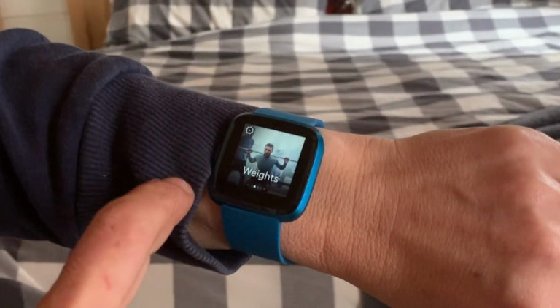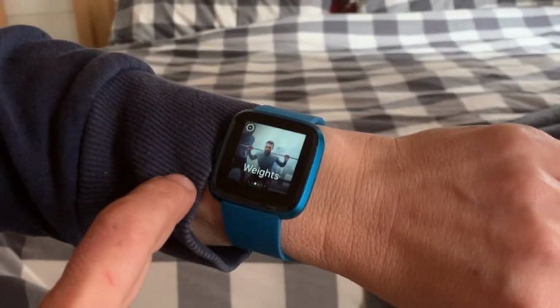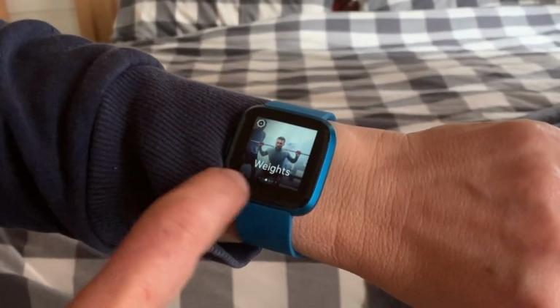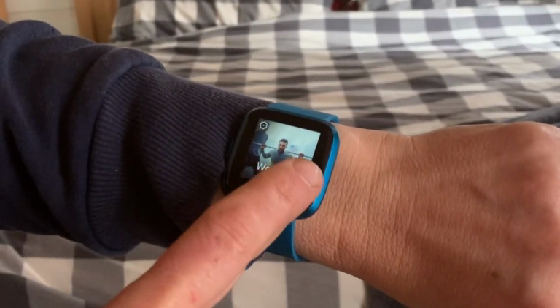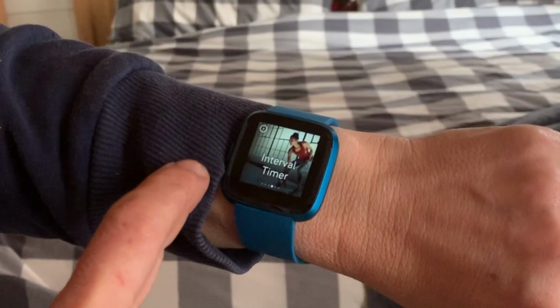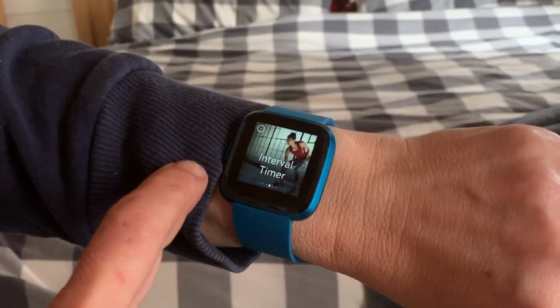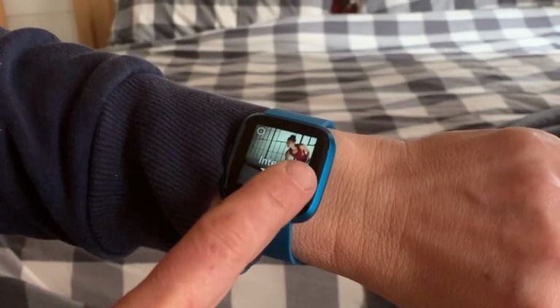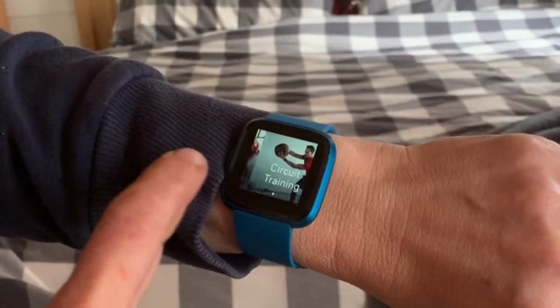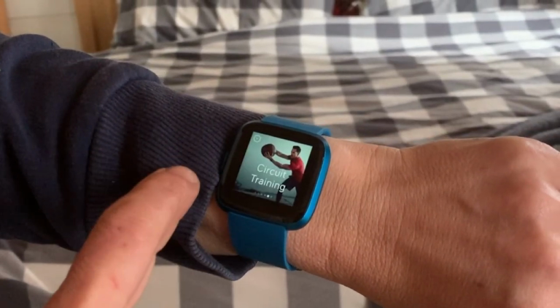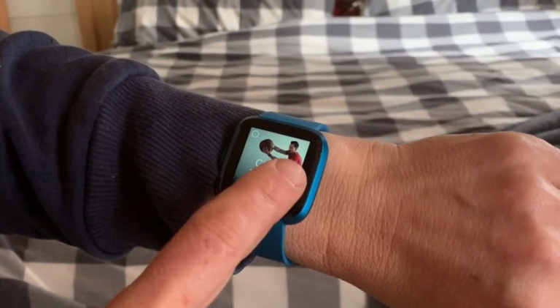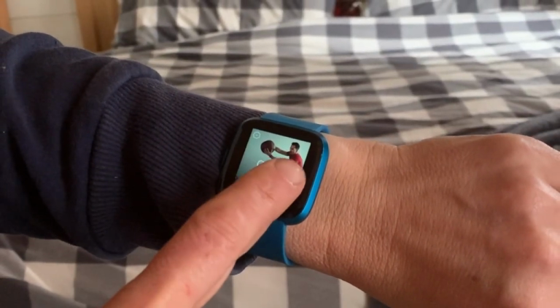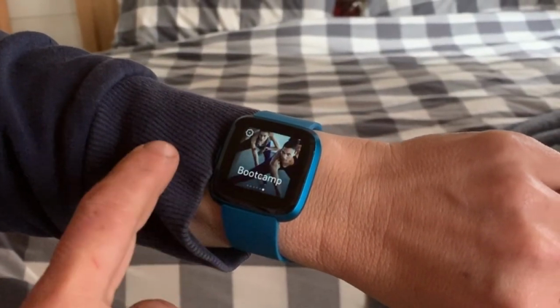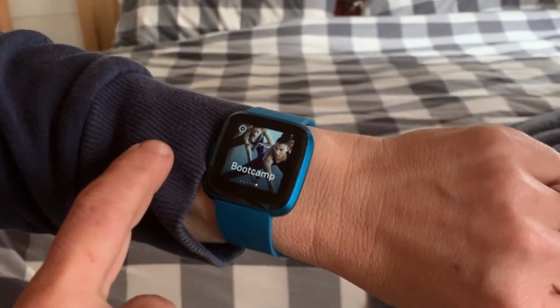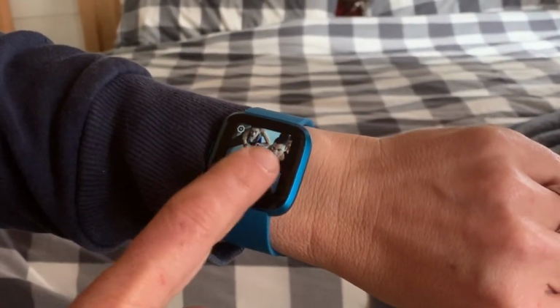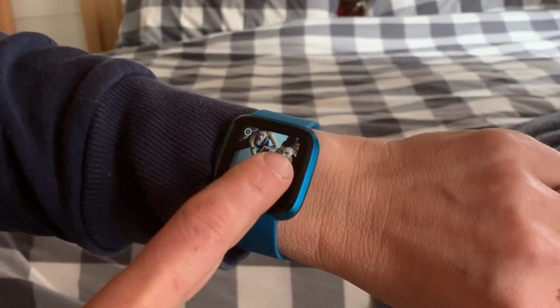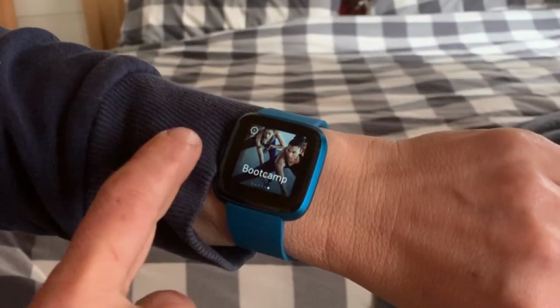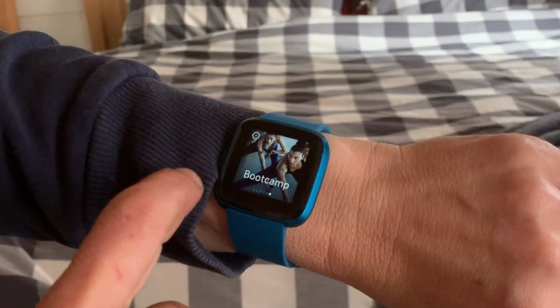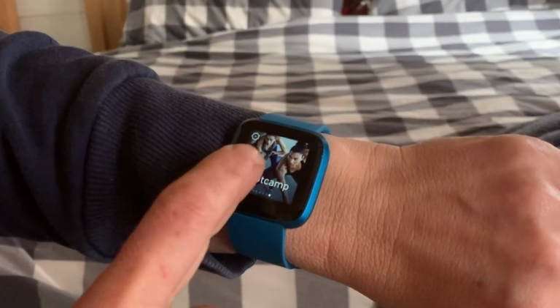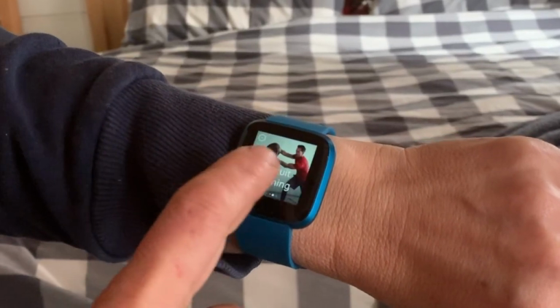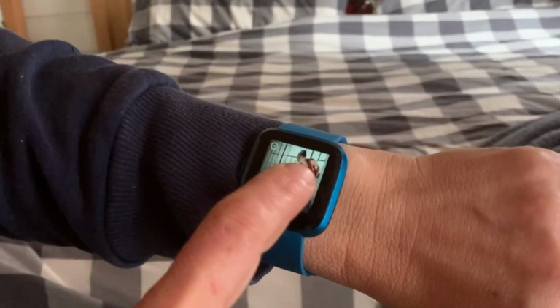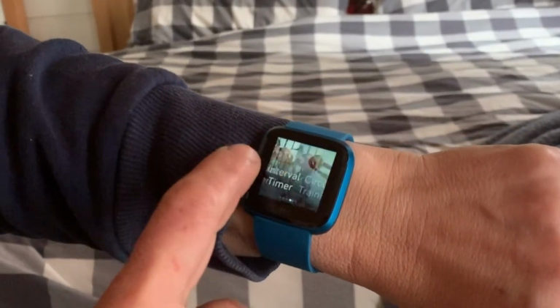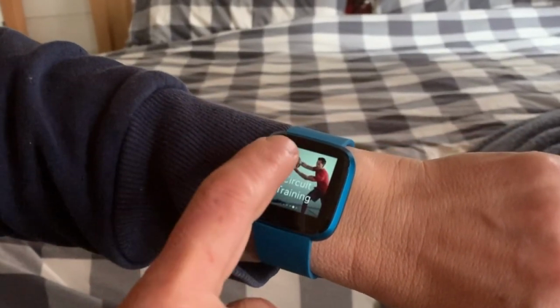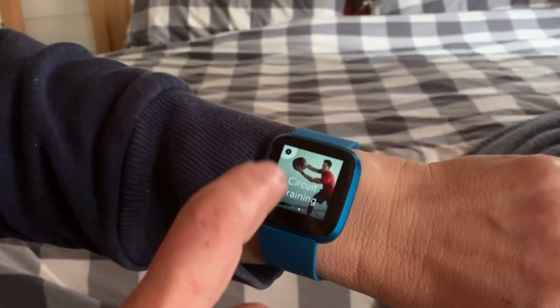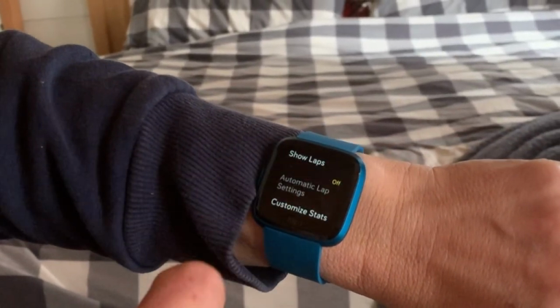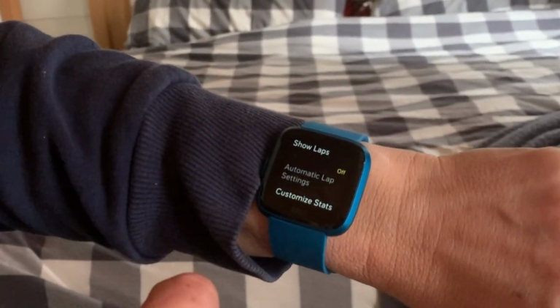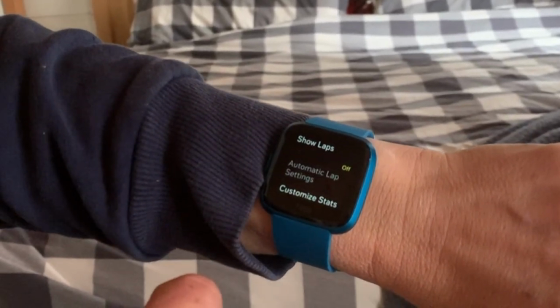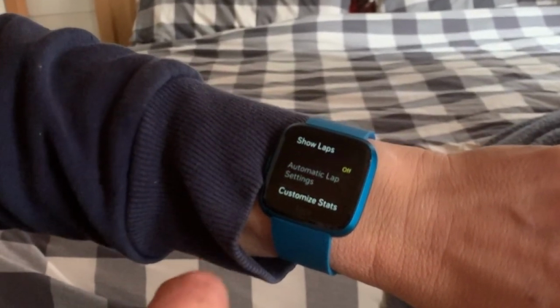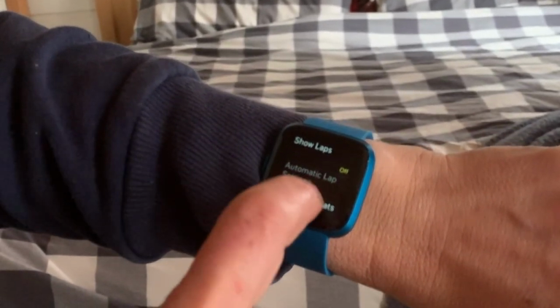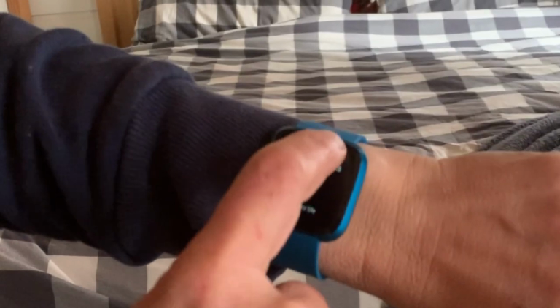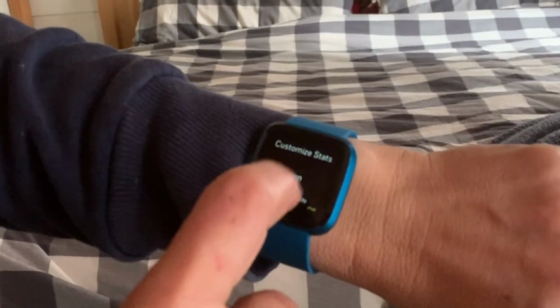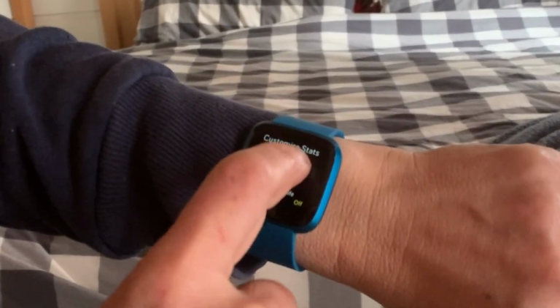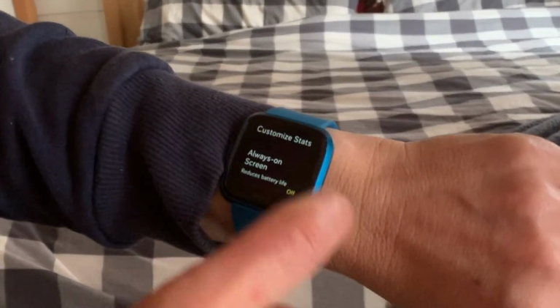The Fitbit Versa Lite has all of the same onboard exercises but it does not have a way to track stairs. It is also waterproof up to 50 meters so you can swim with it, but you can't track laps specifically.